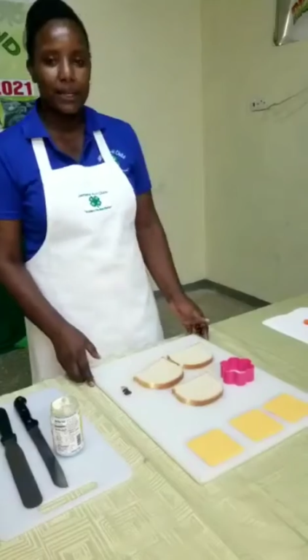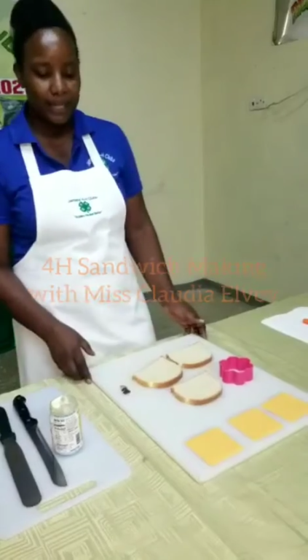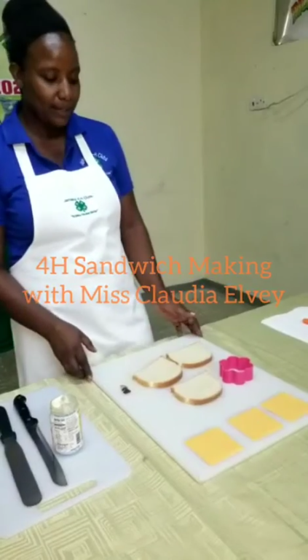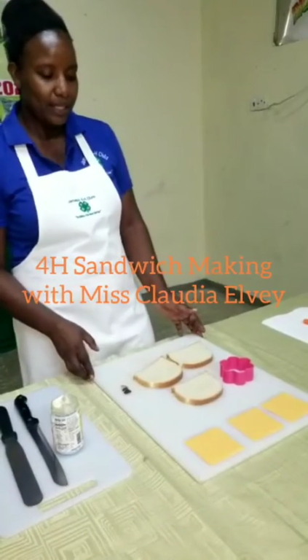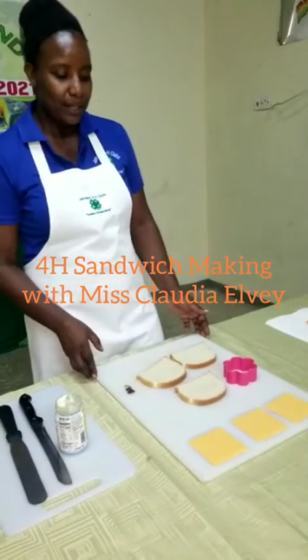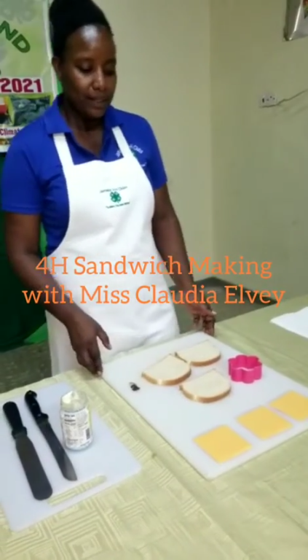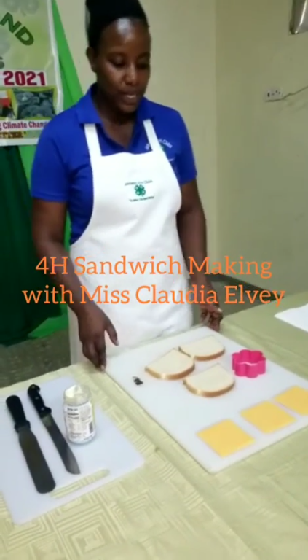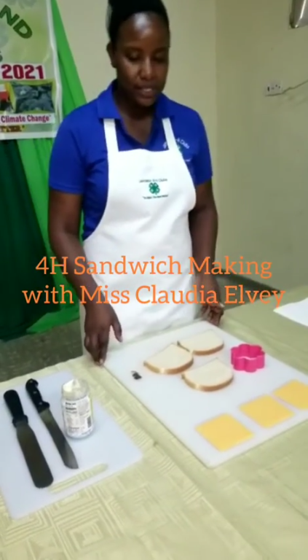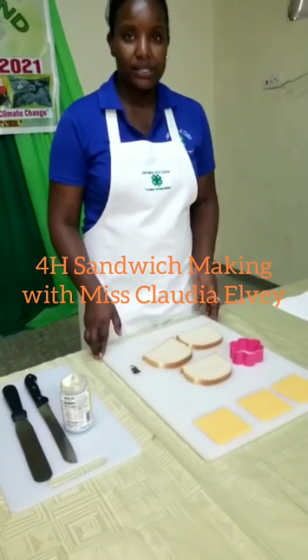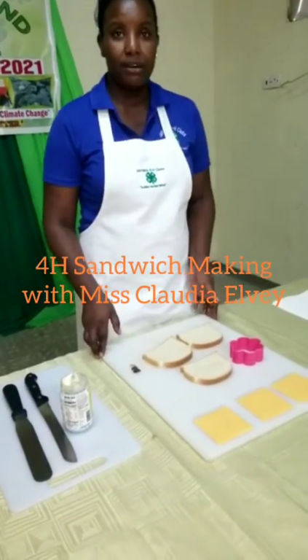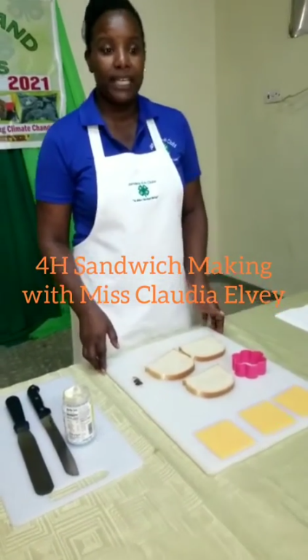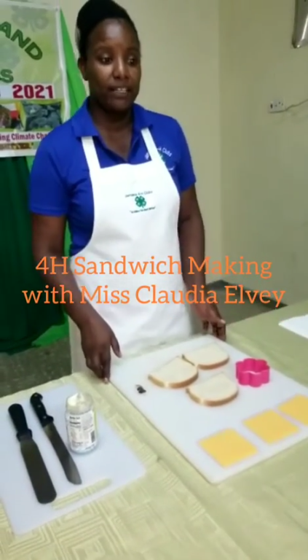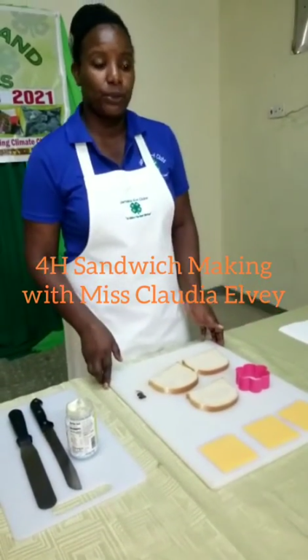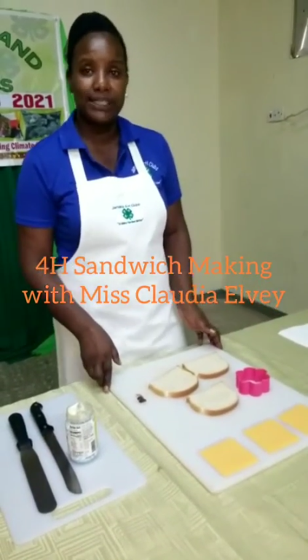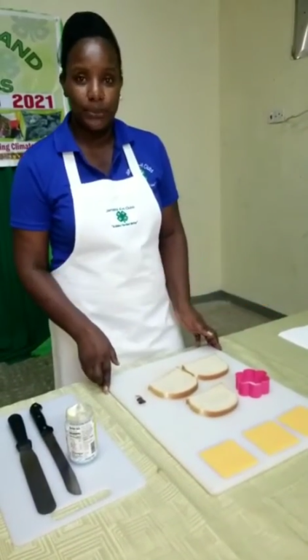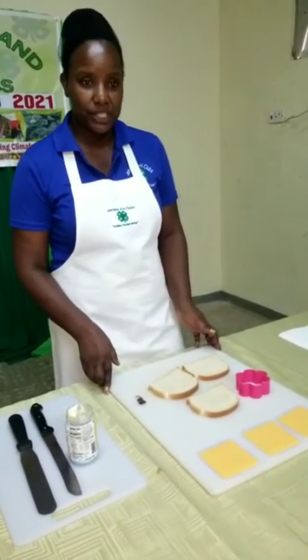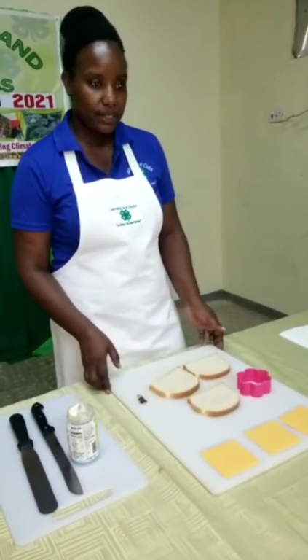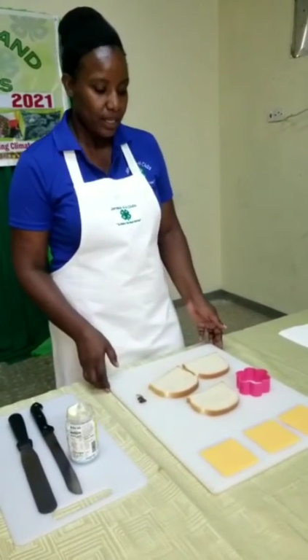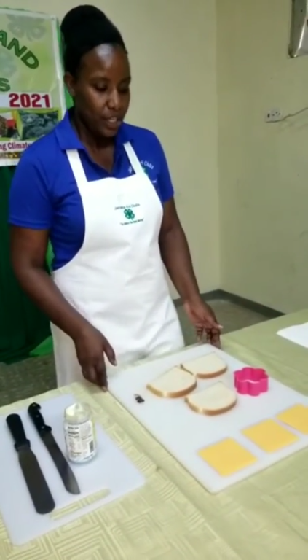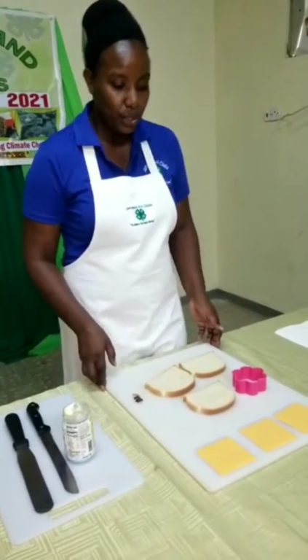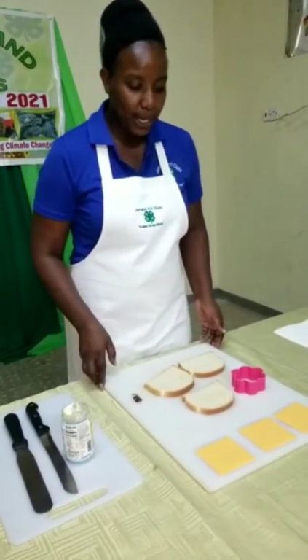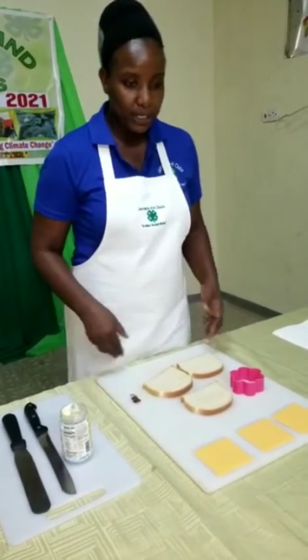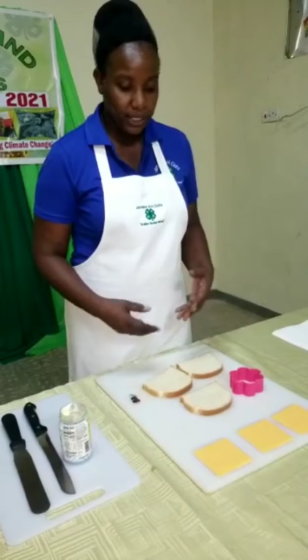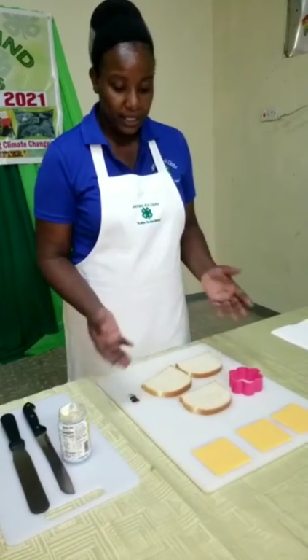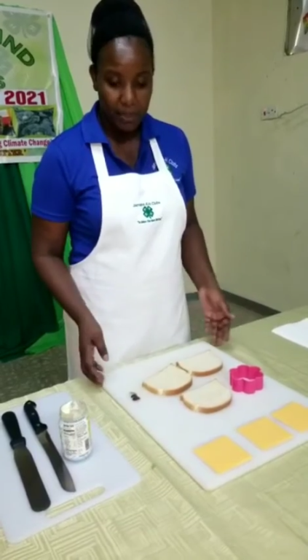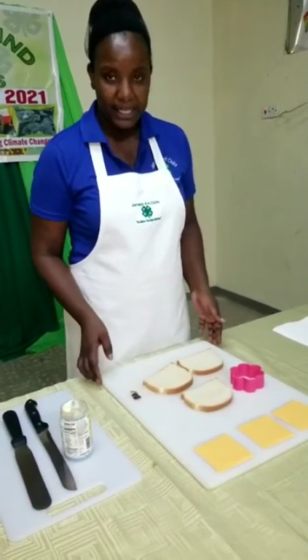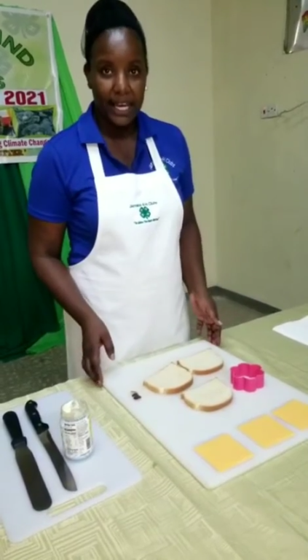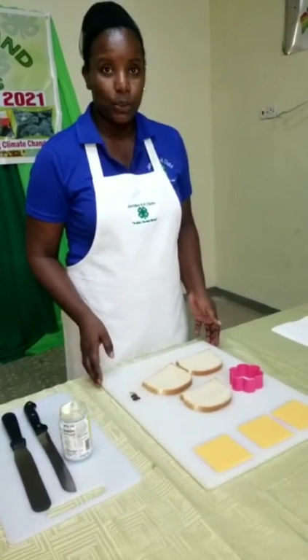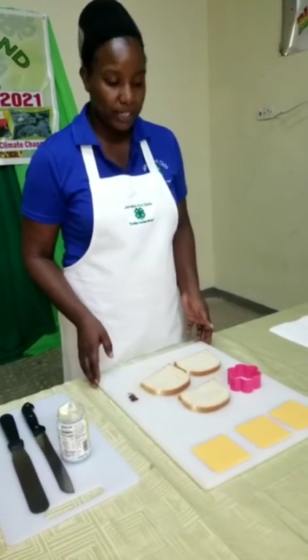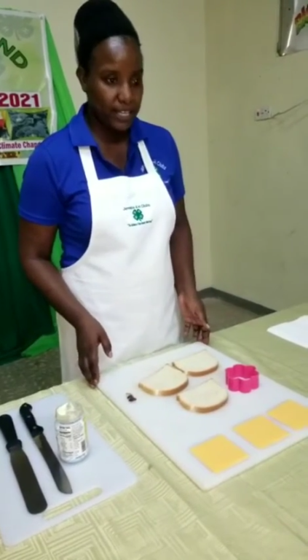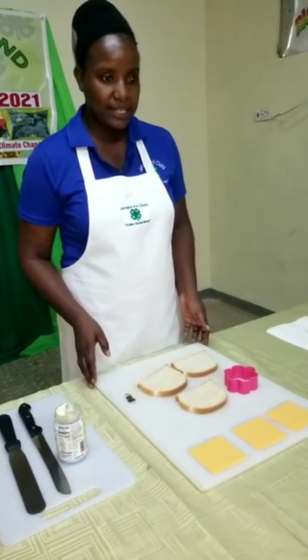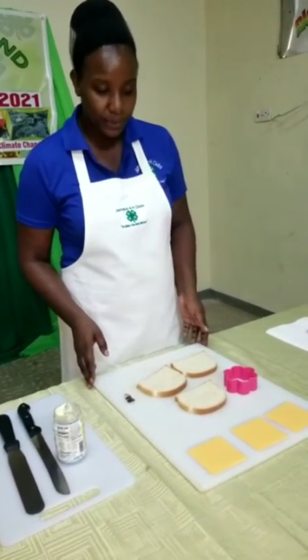Welcome back to our series of making whole sandwiches. Now I will be making an open face sandwich.